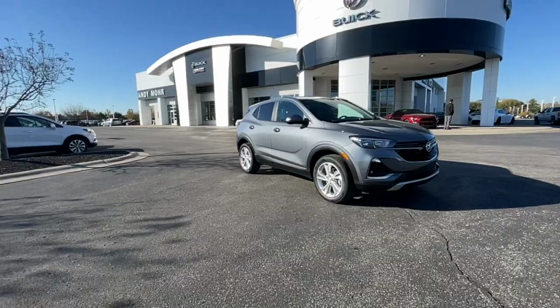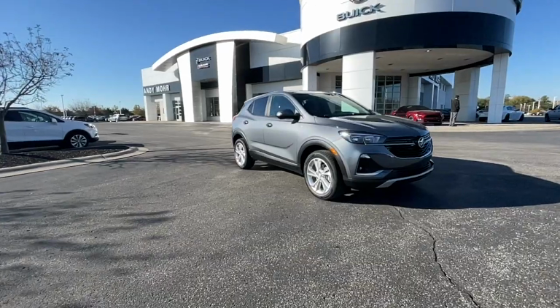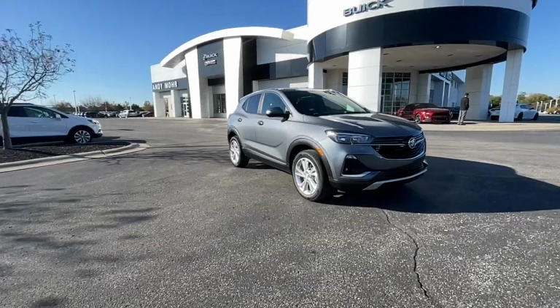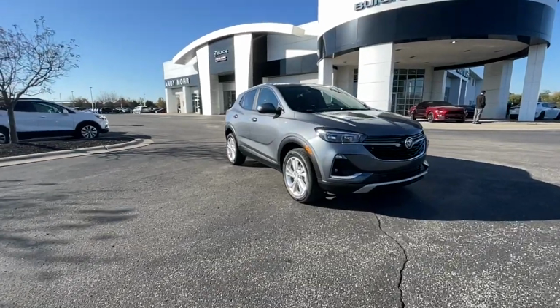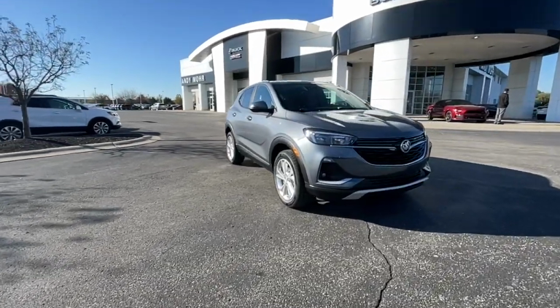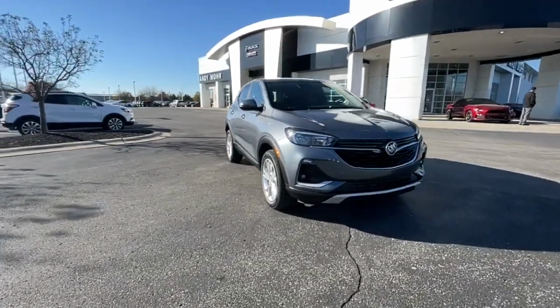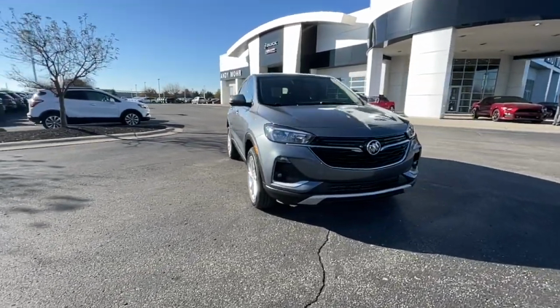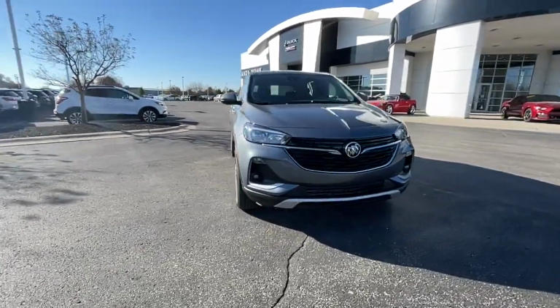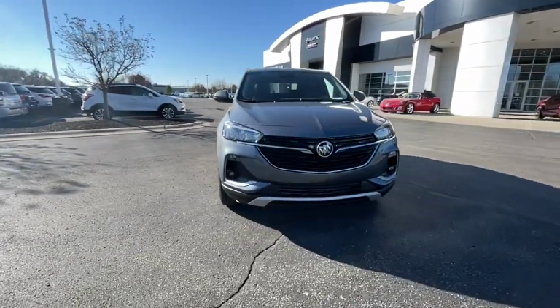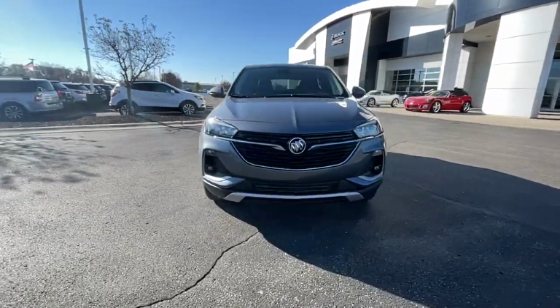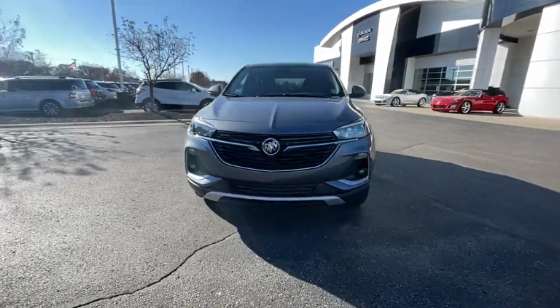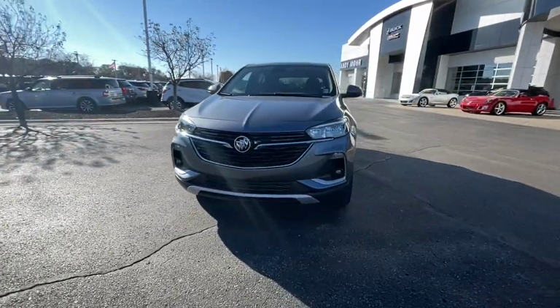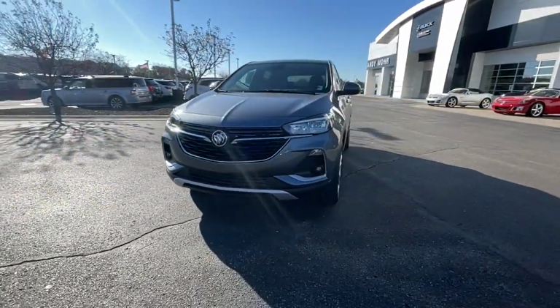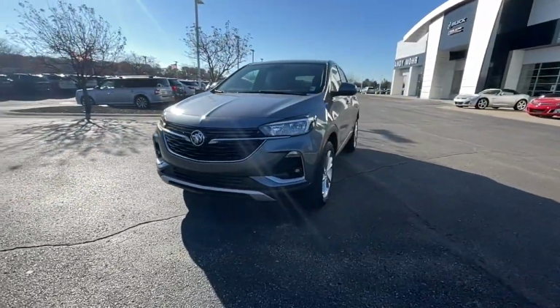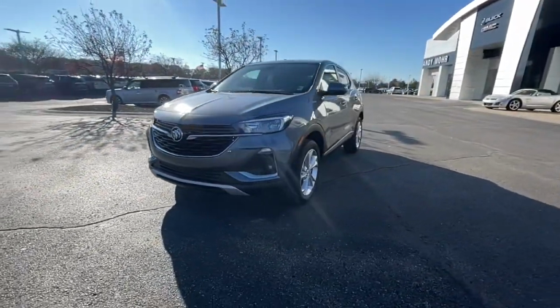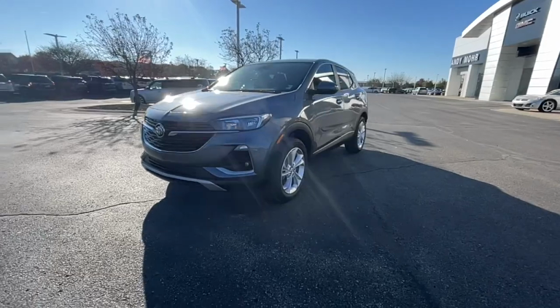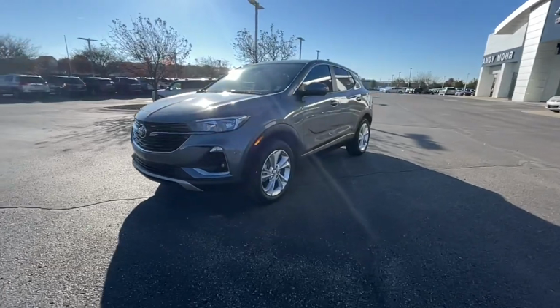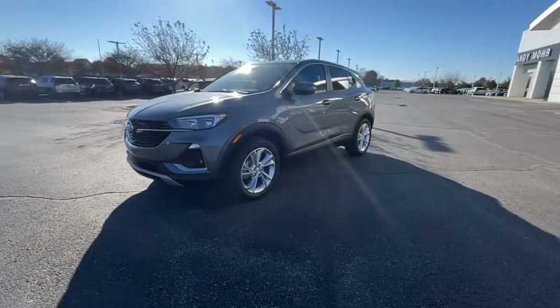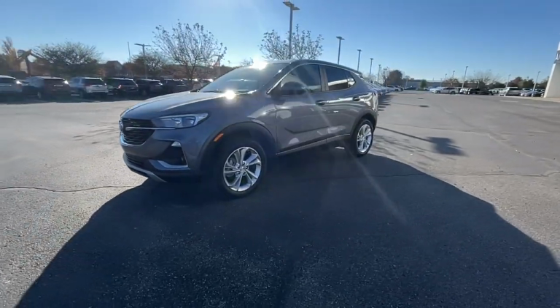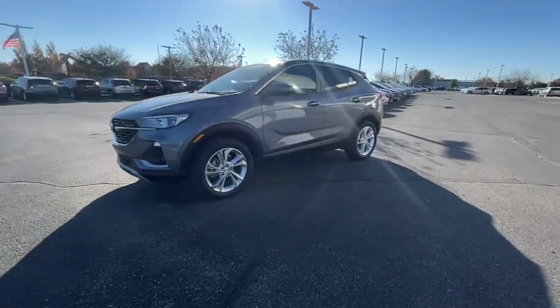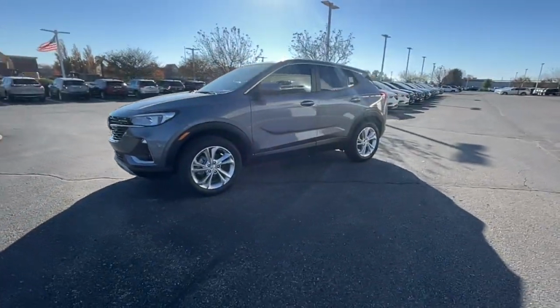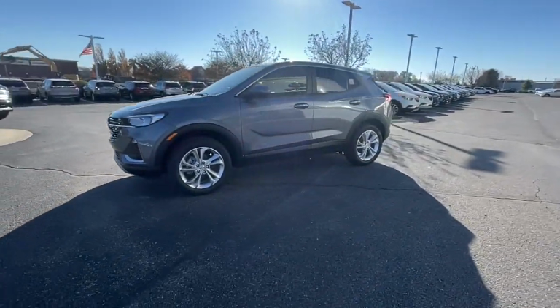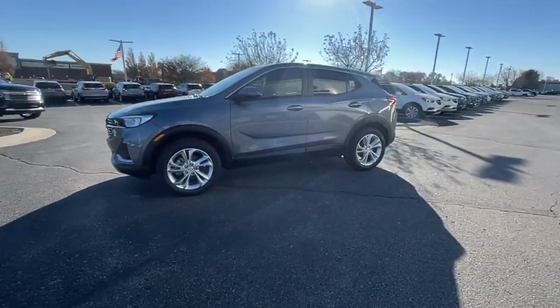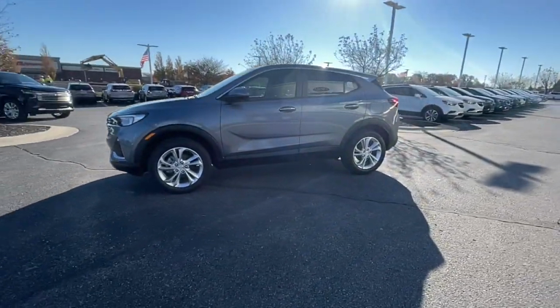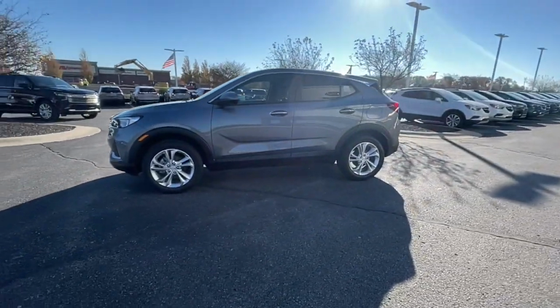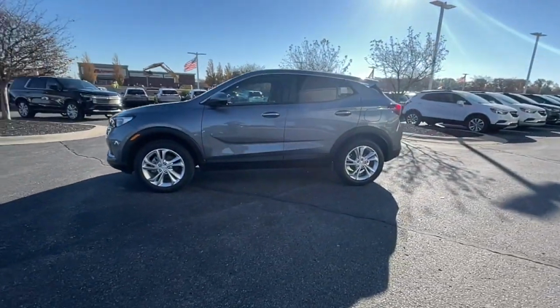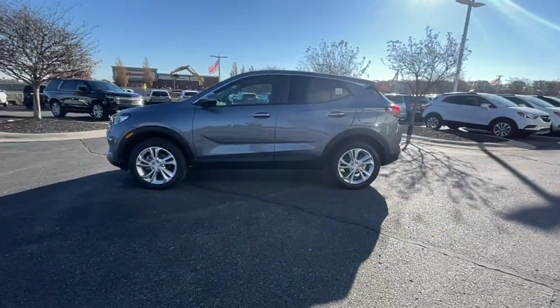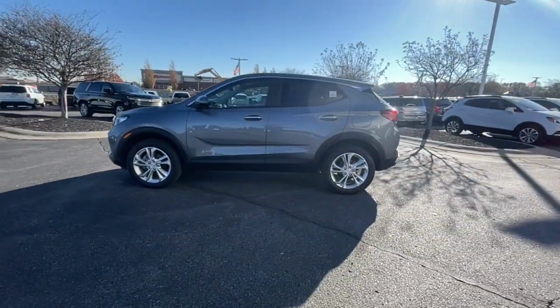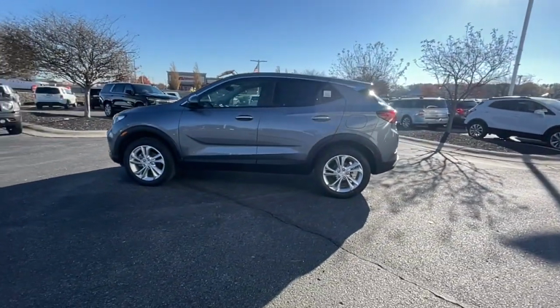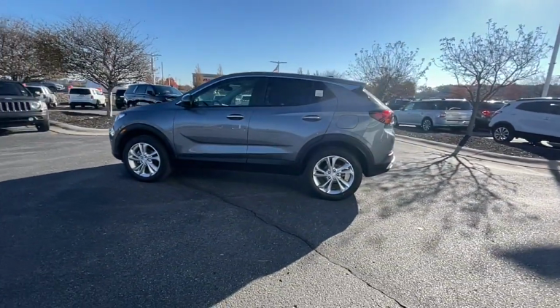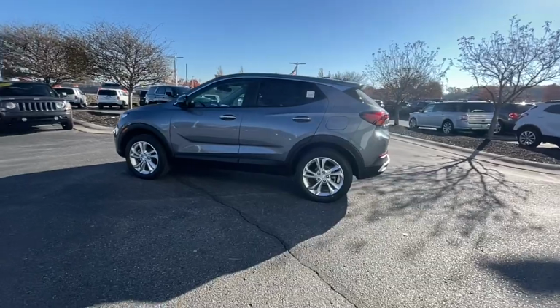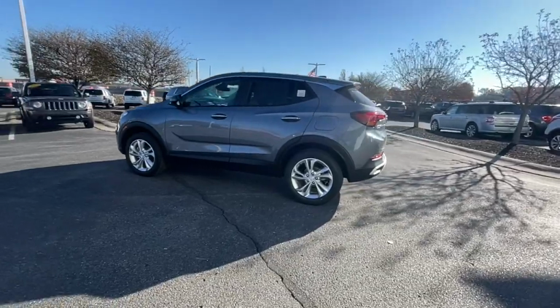Get into the 2022 Buick Encore. Have fun getting where you need to go in the sleek and nimble Encore, the small luxury SUV with a can-do attitude.